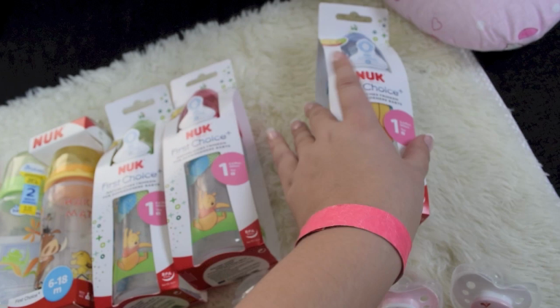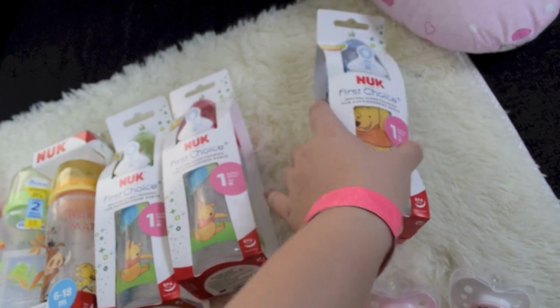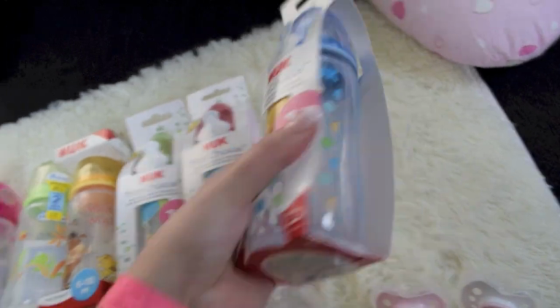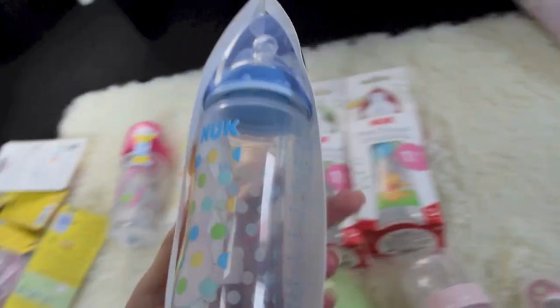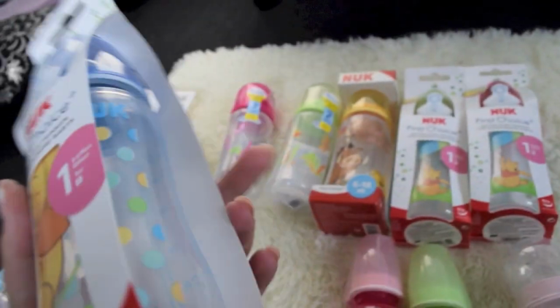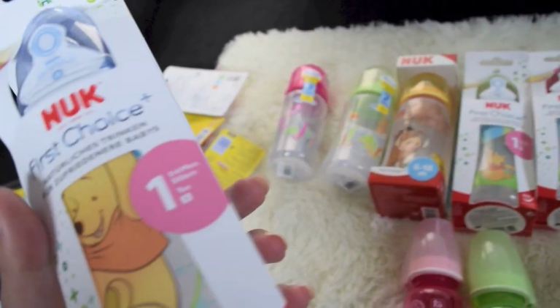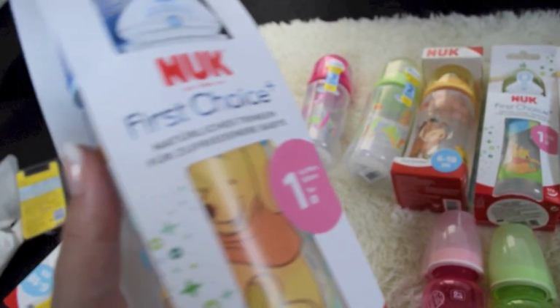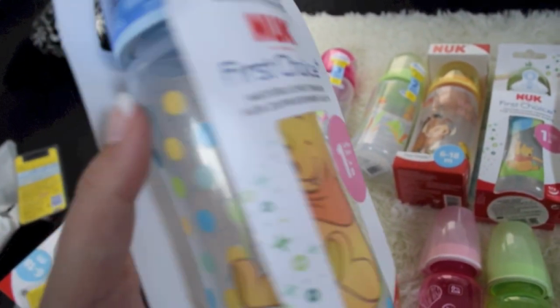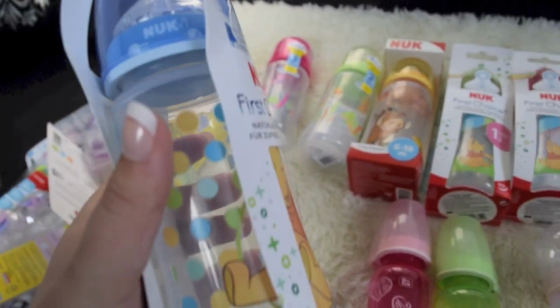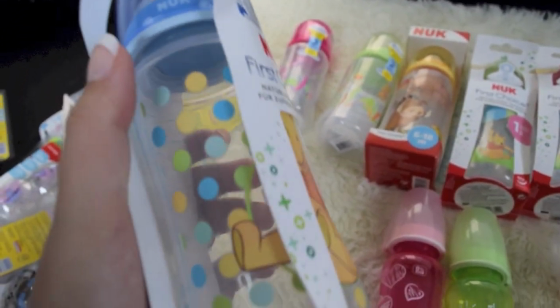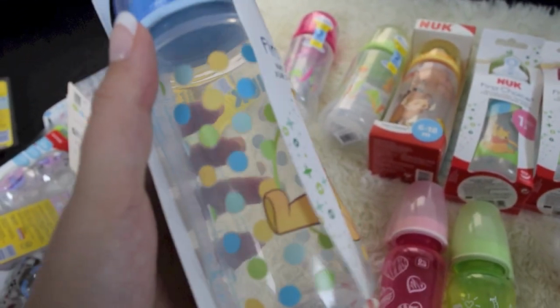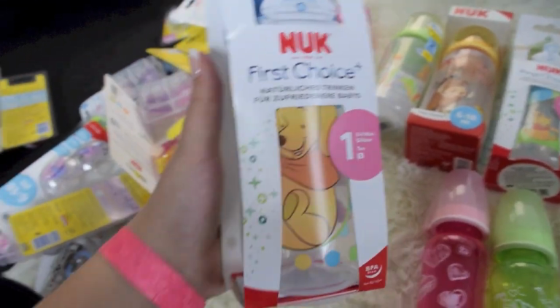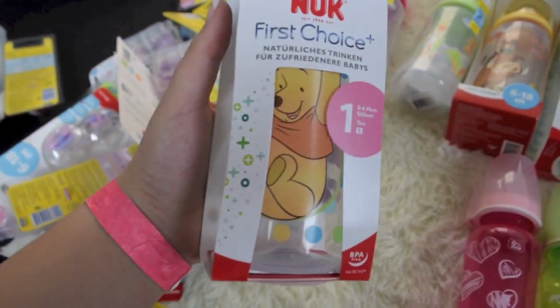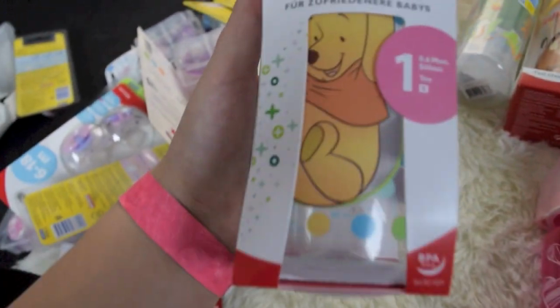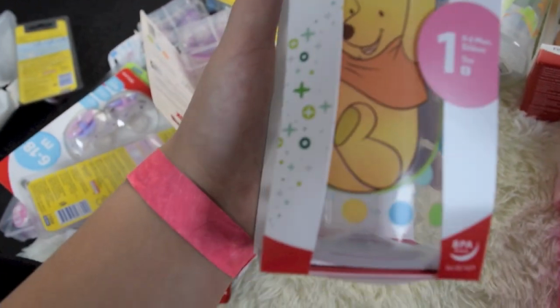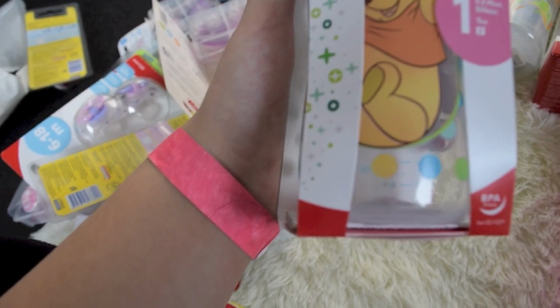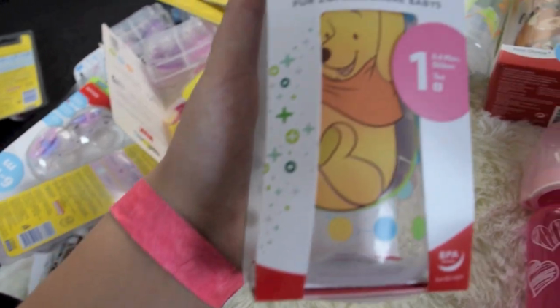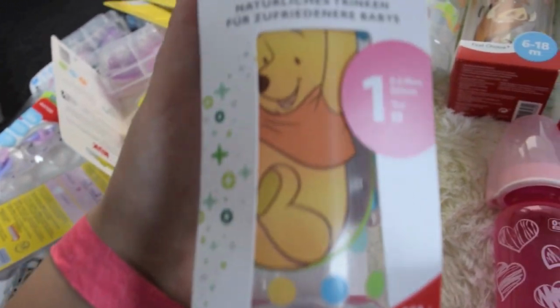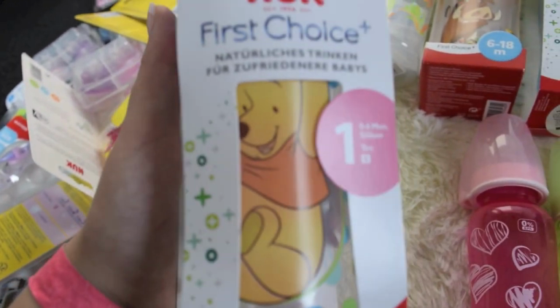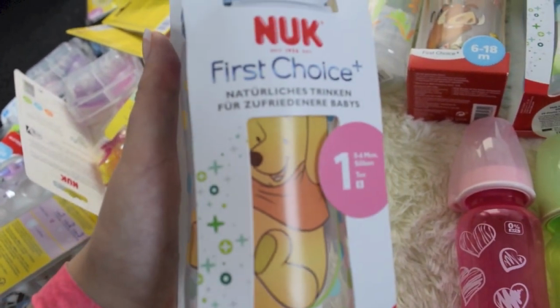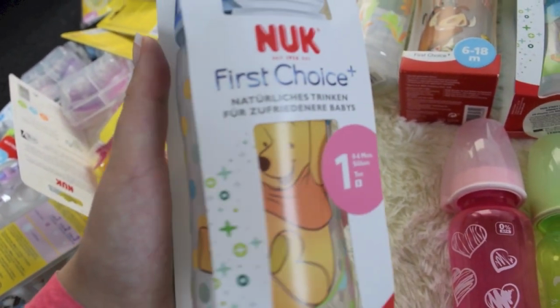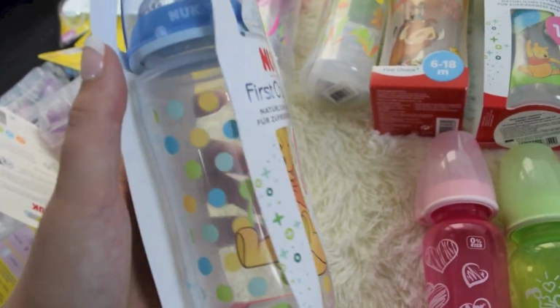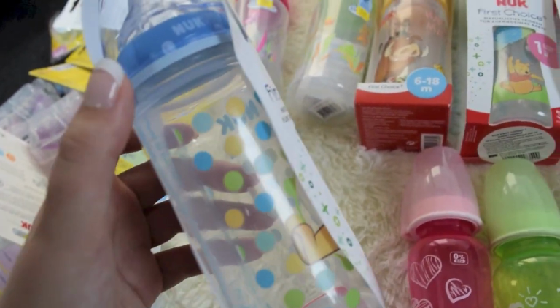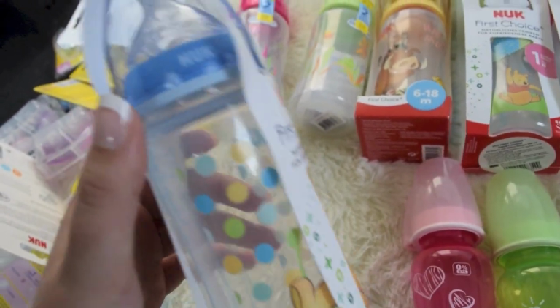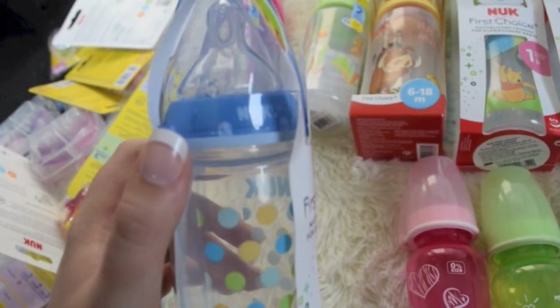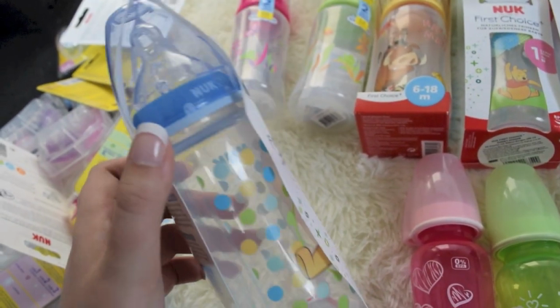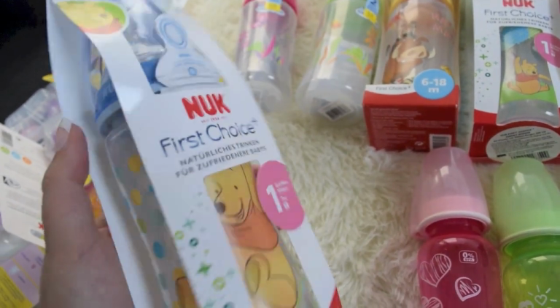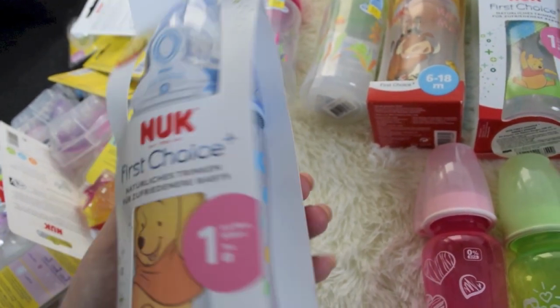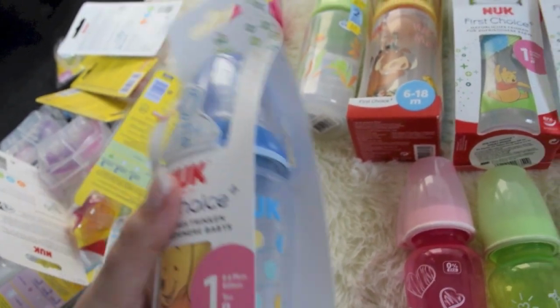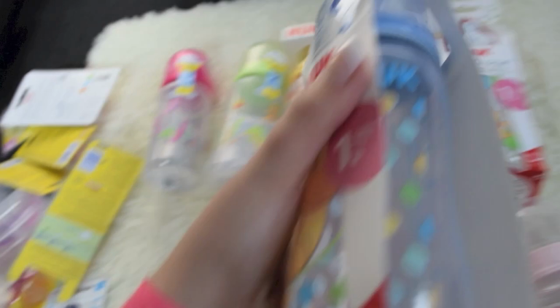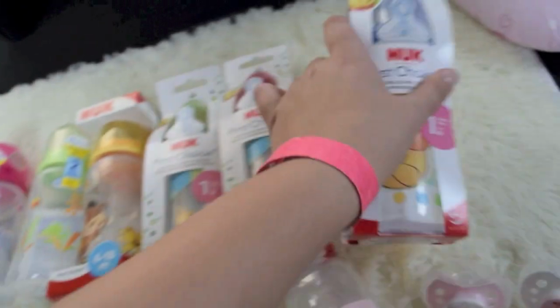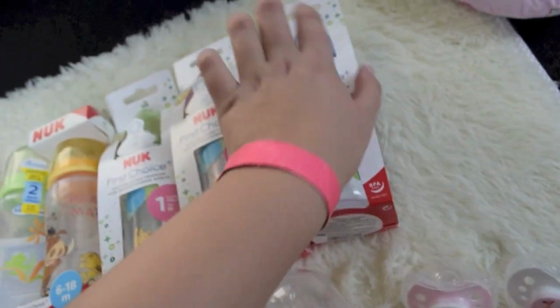And then I got this blue one — it's so cute. I think this is like my favorite maybe. Just Winnie the Pooh, and it's just adorable.